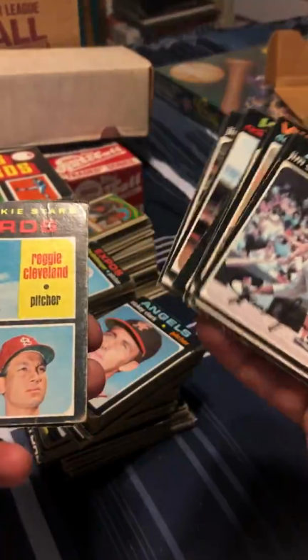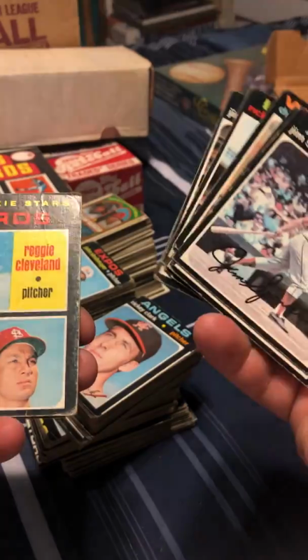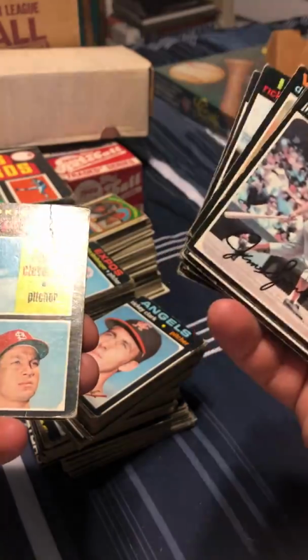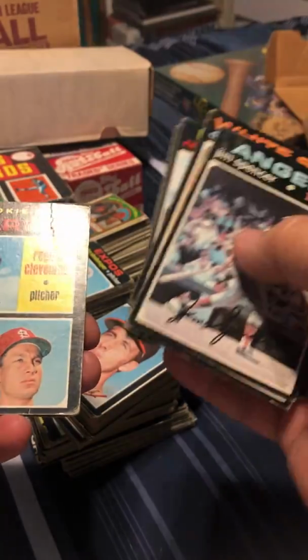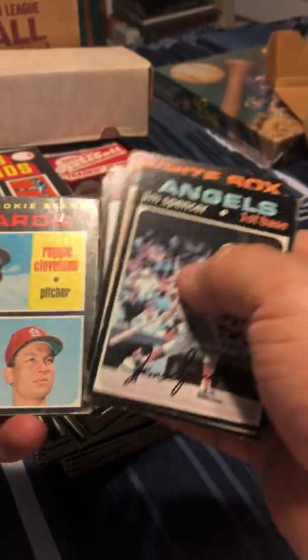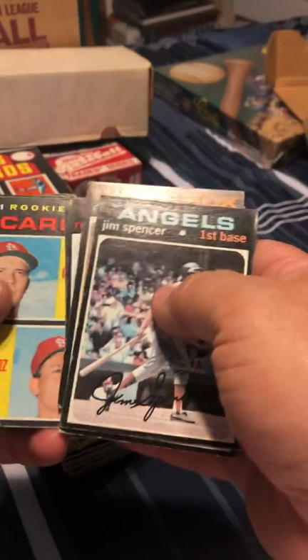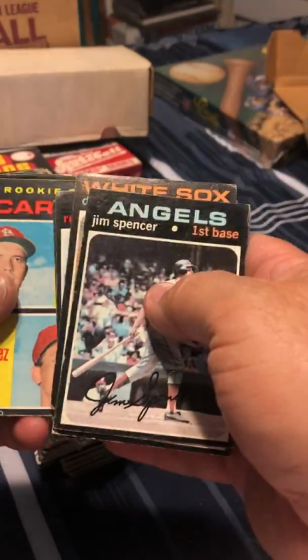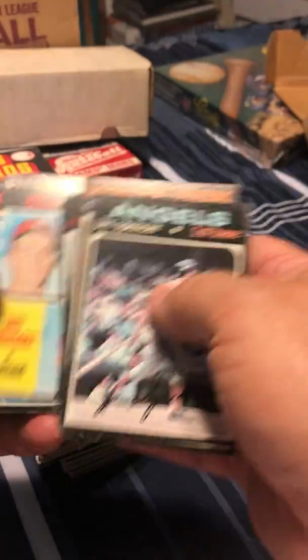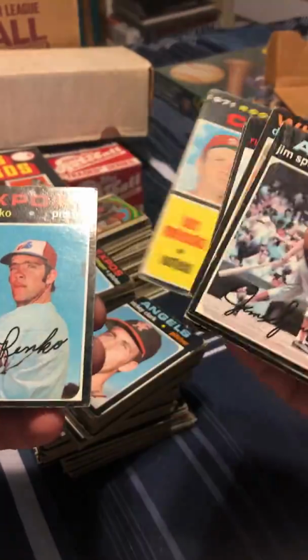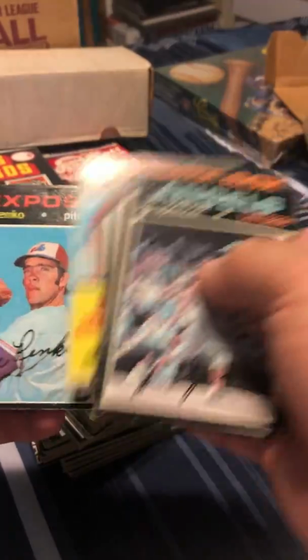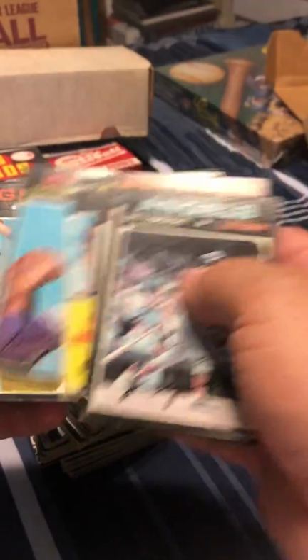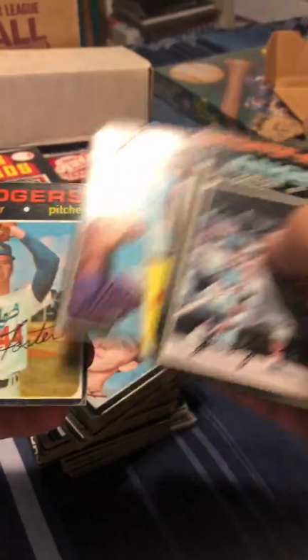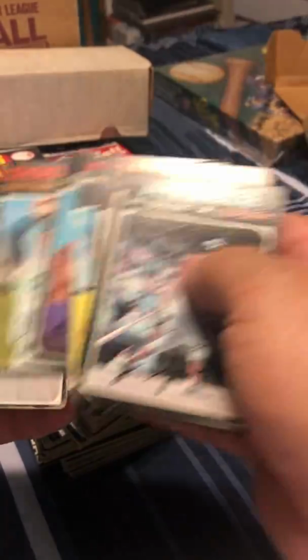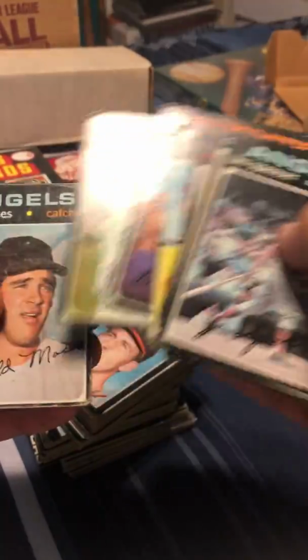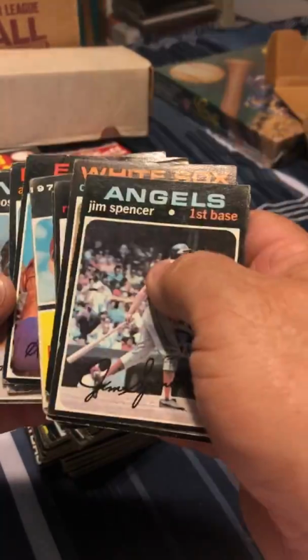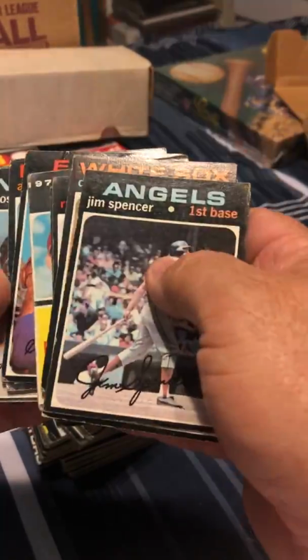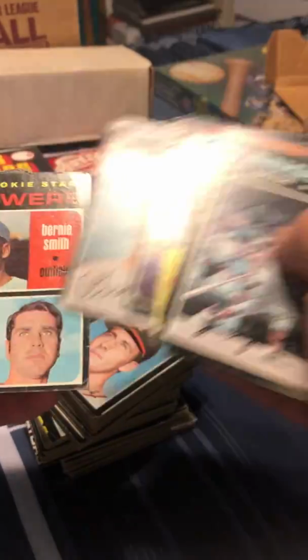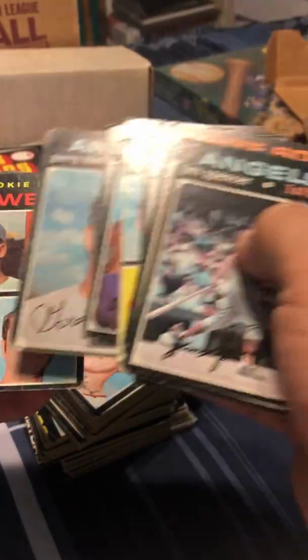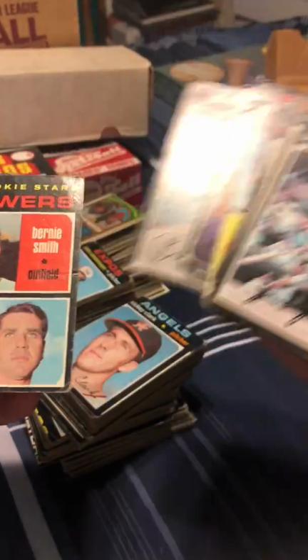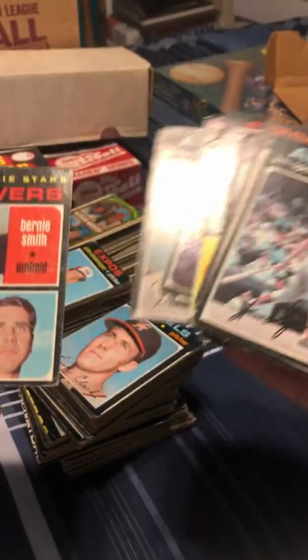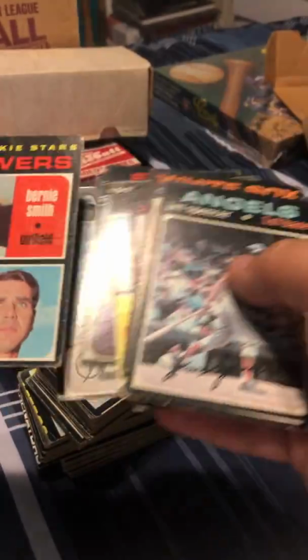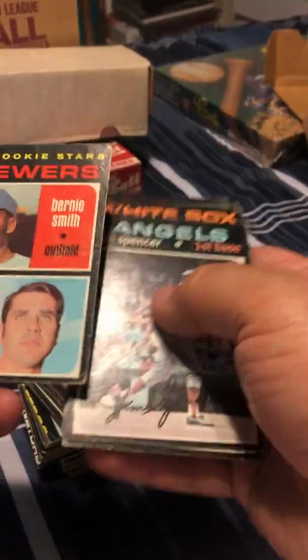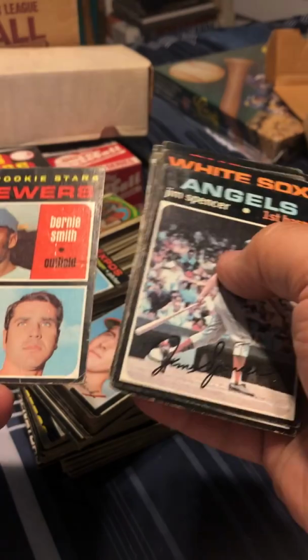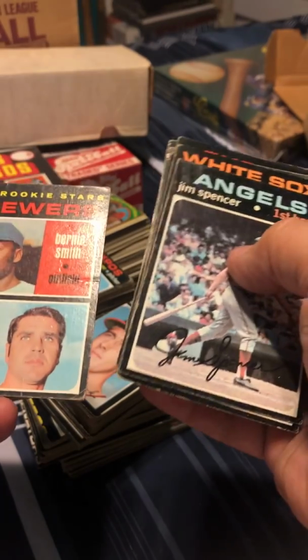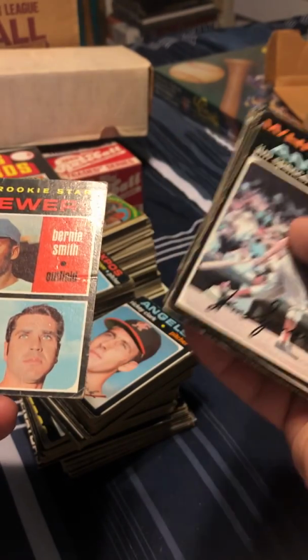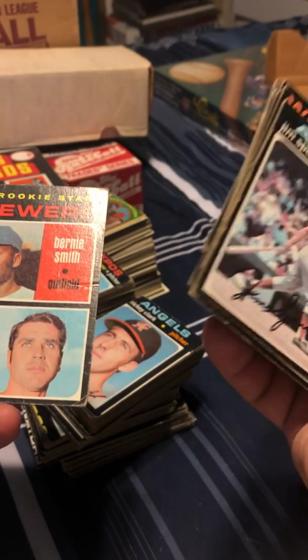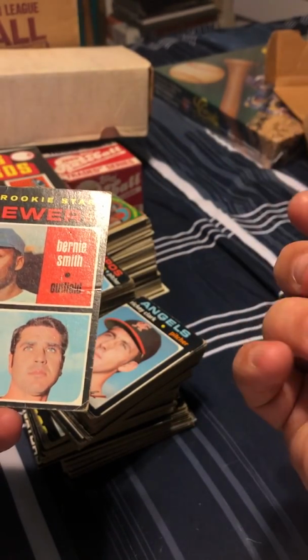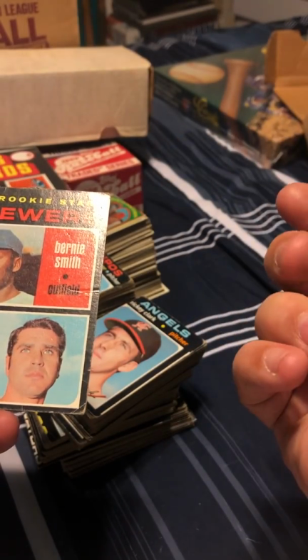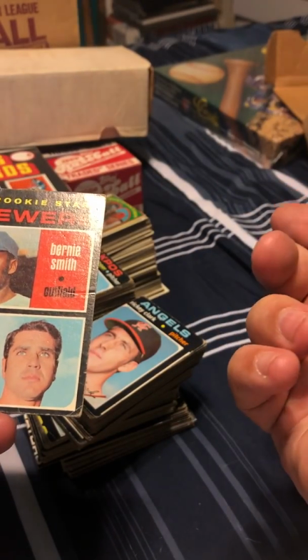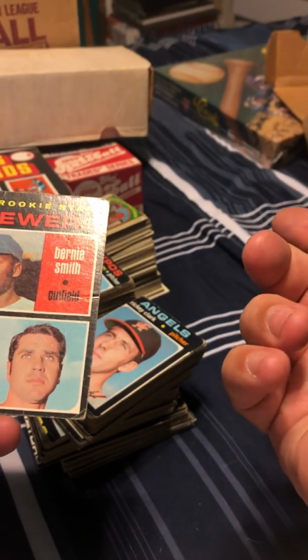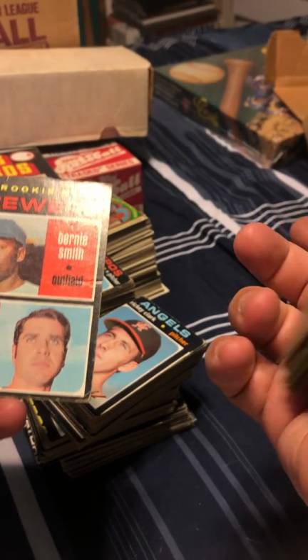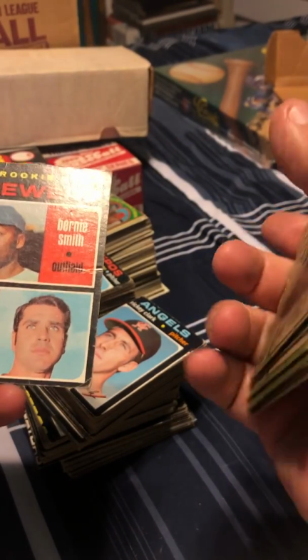Cardinals: Ruggie Cleveland and Luis Melendez again. Bernie Smith and George Kopf.